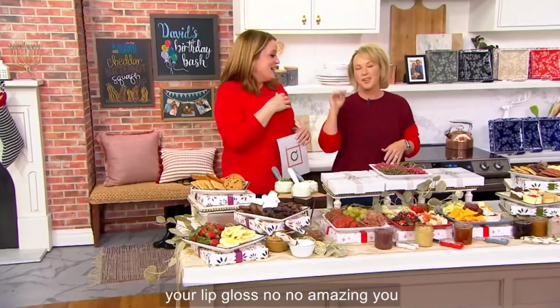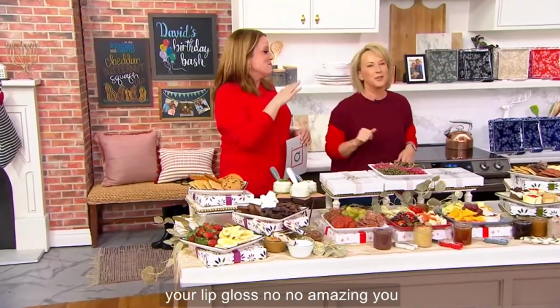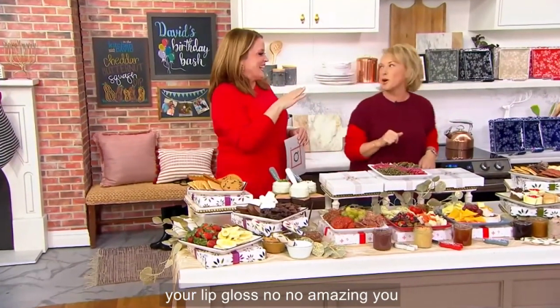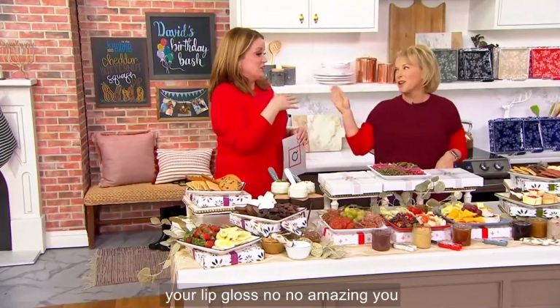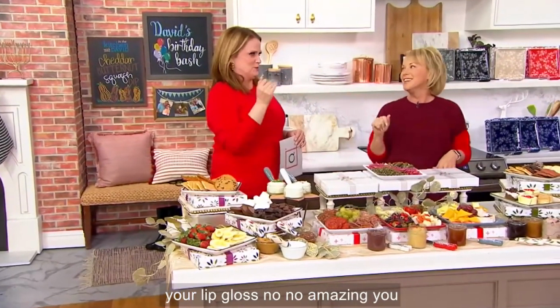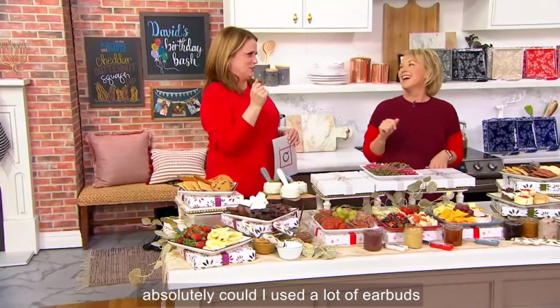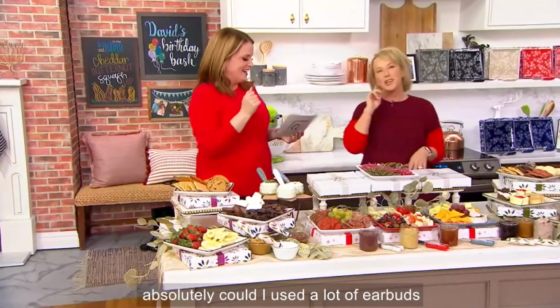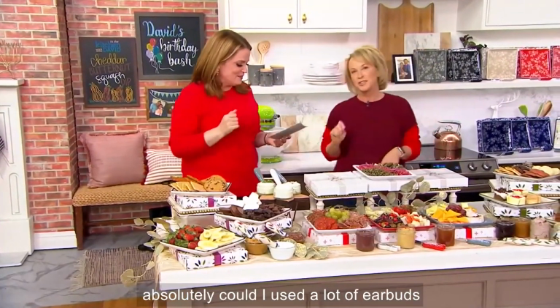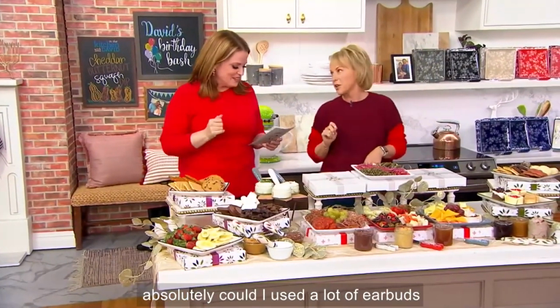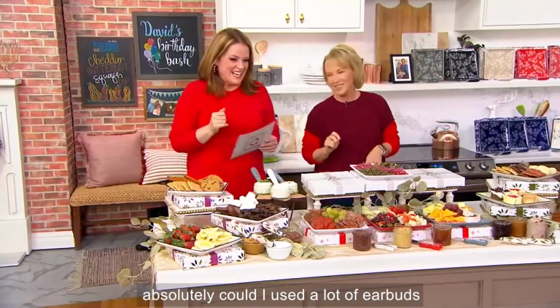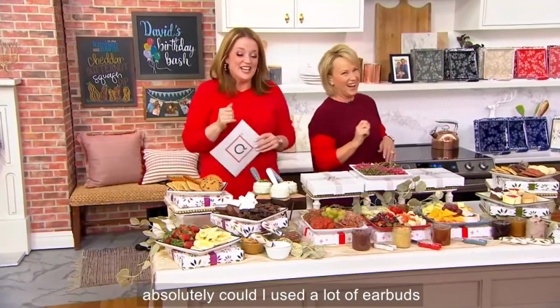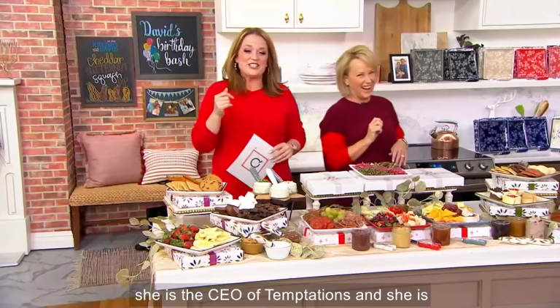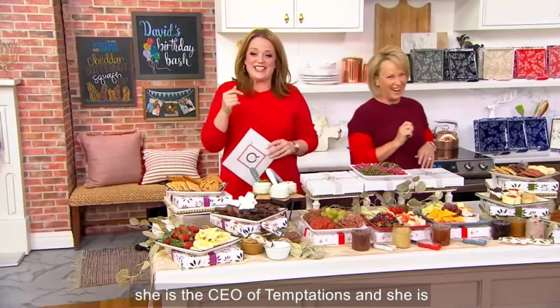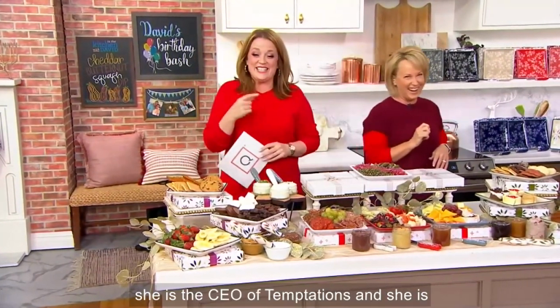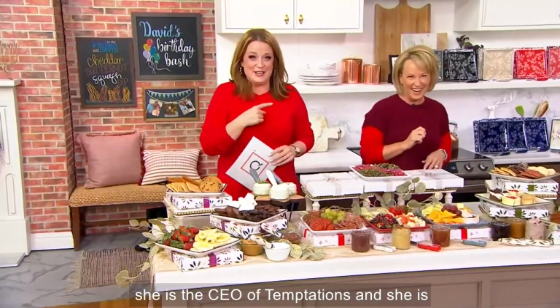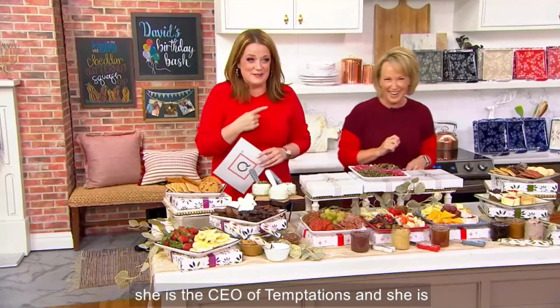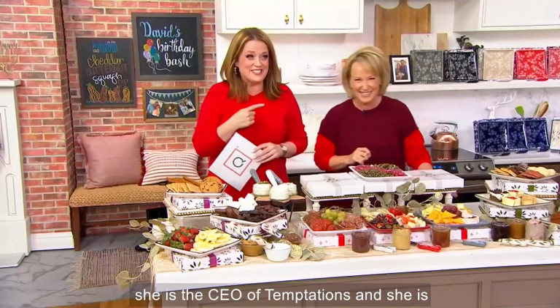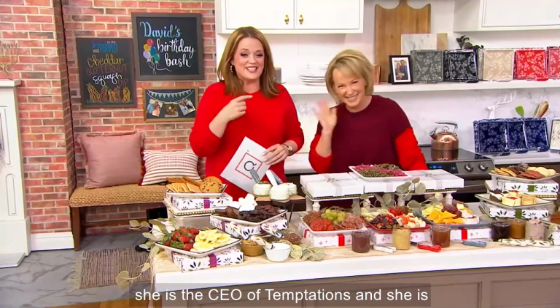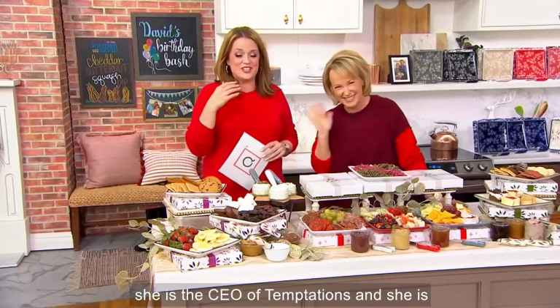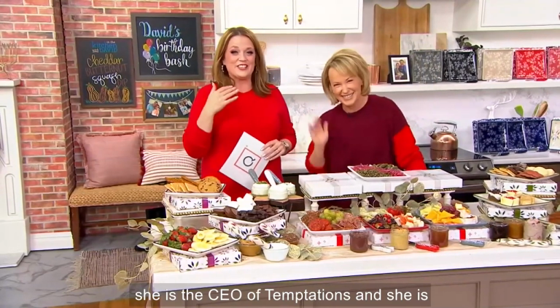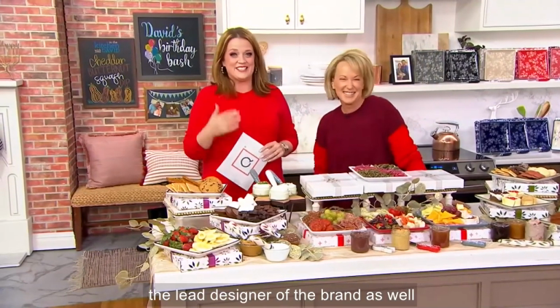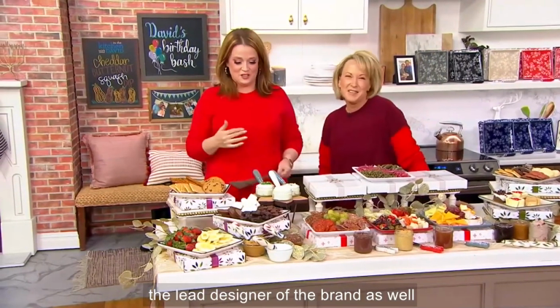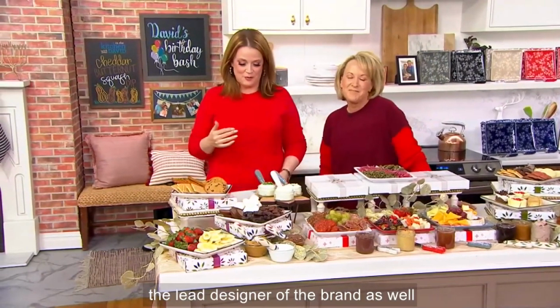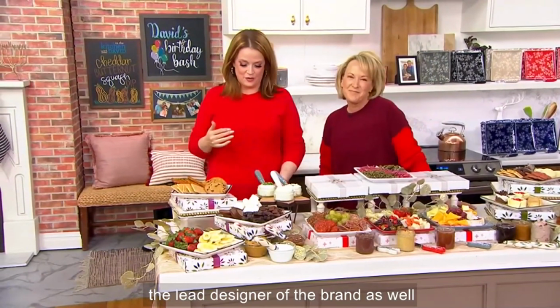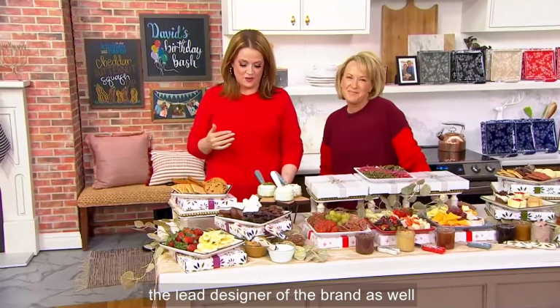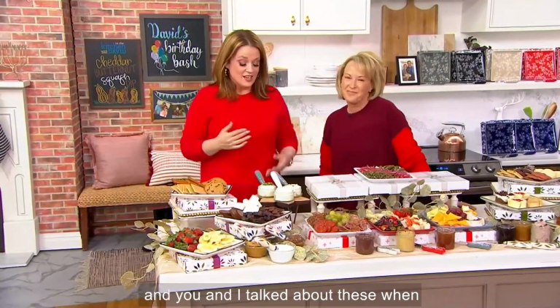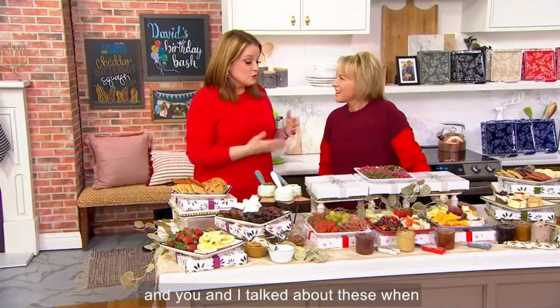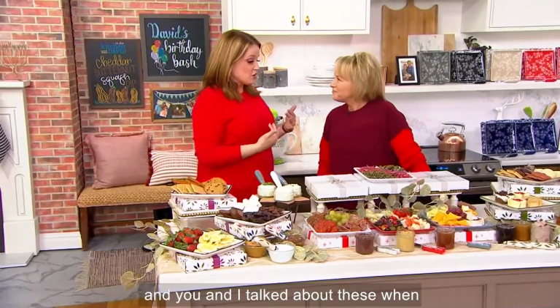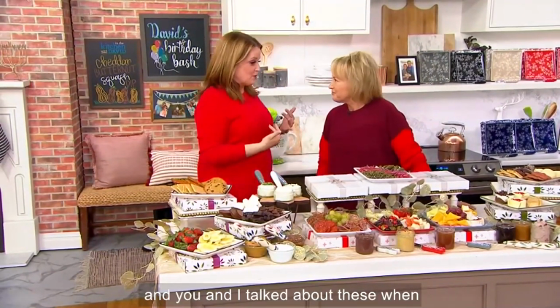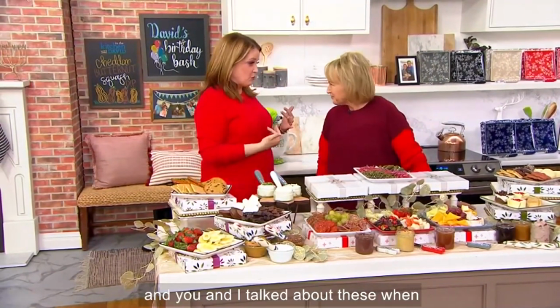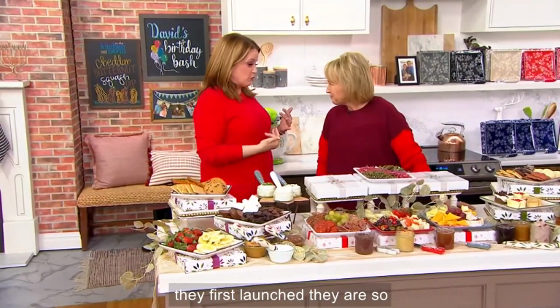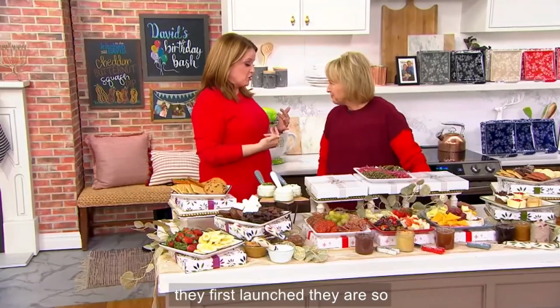No, no lip gloss — you absolutely could. I used a little of your blush. She is the CEO of Temptations and the lead designer of the brand as well, and you and I talked about these when they first launched.